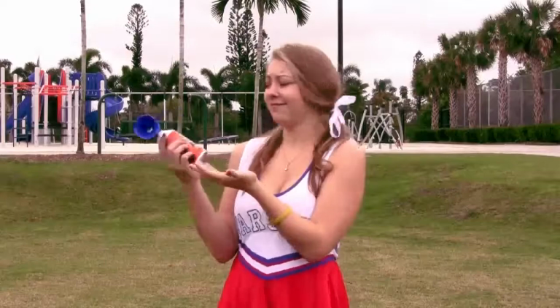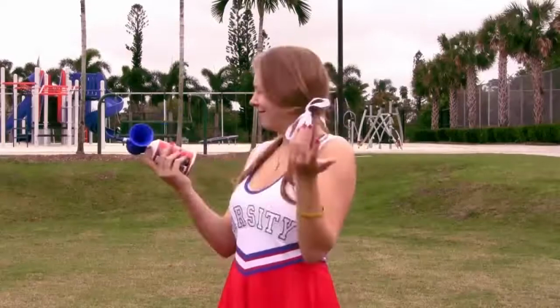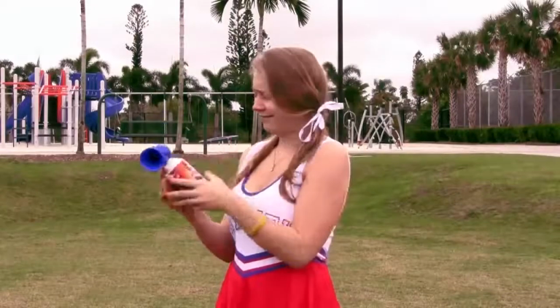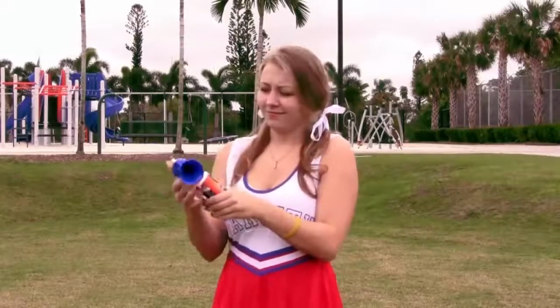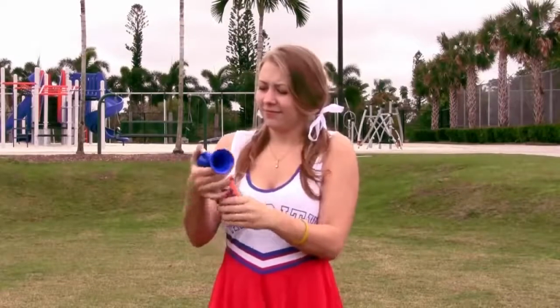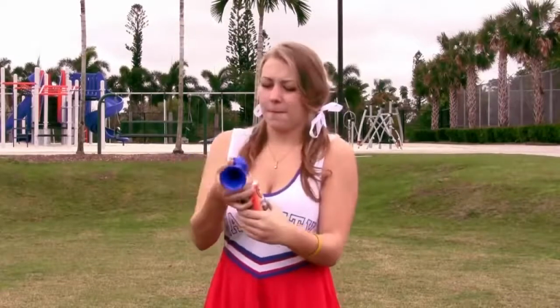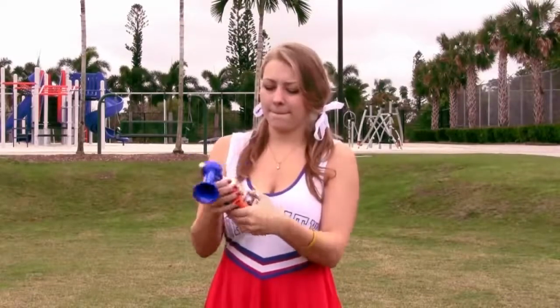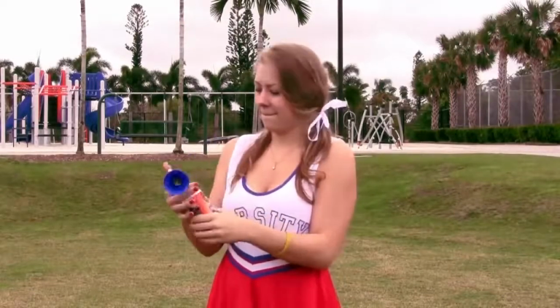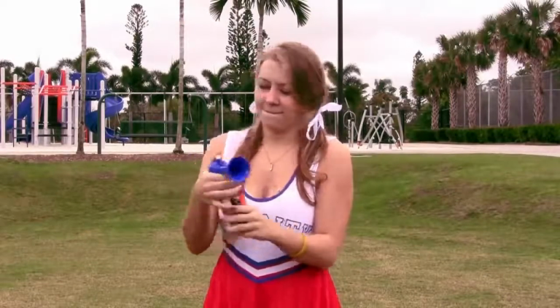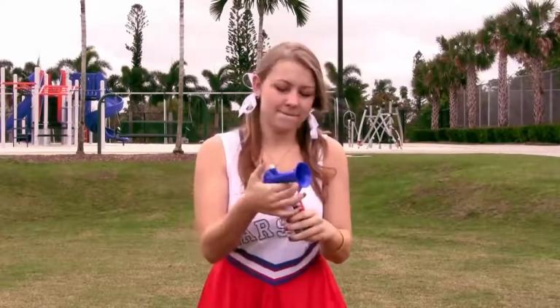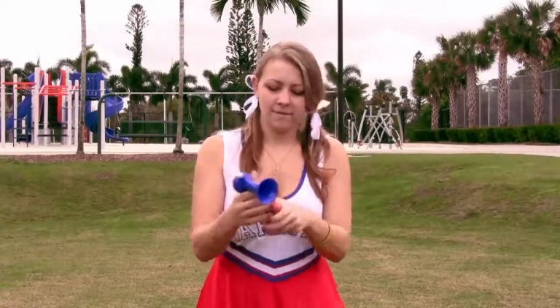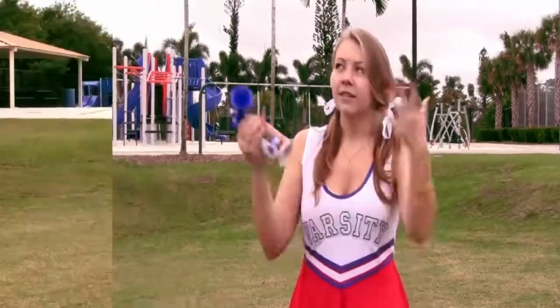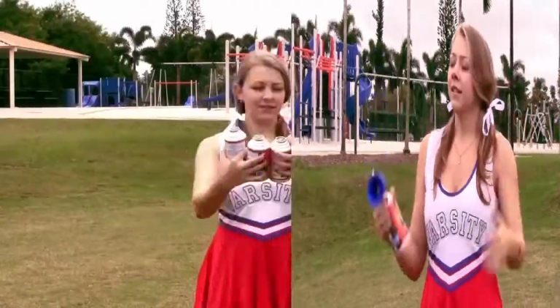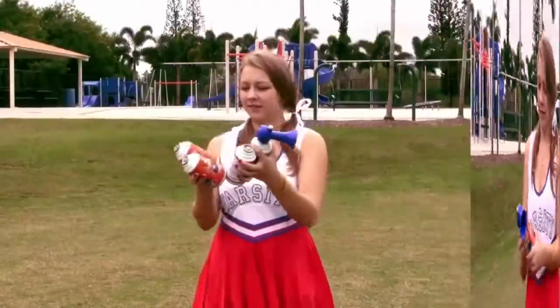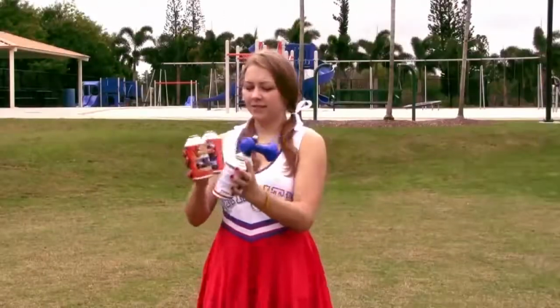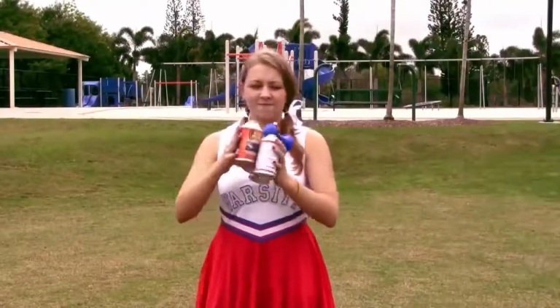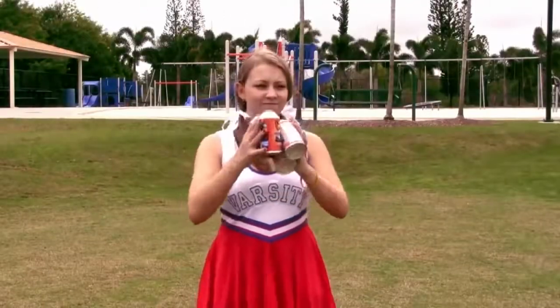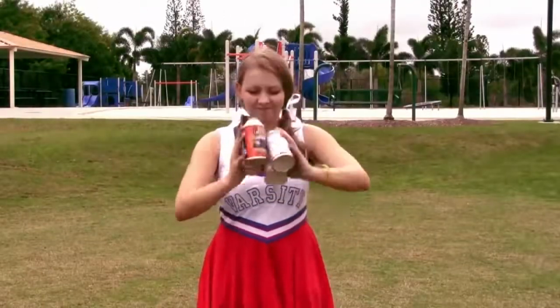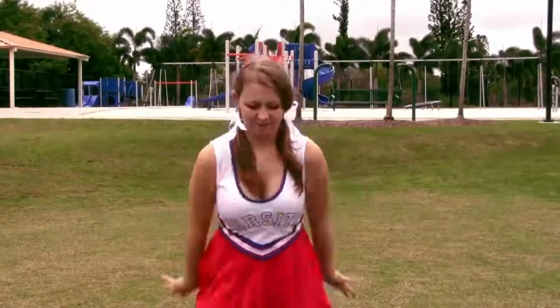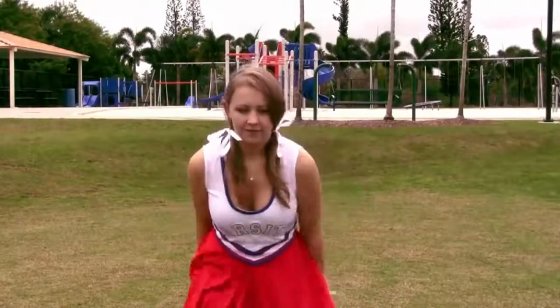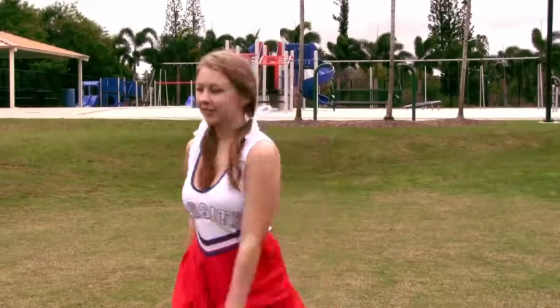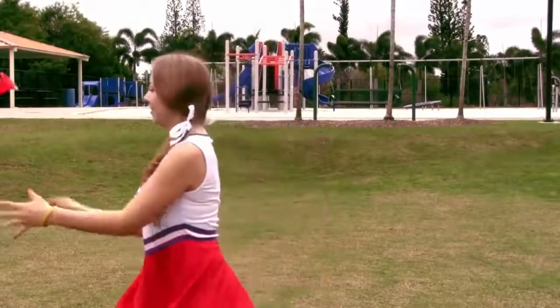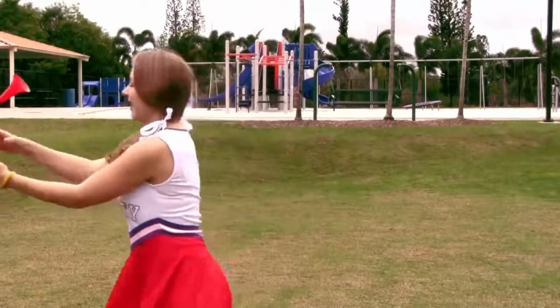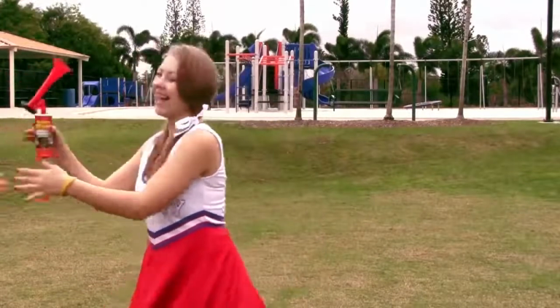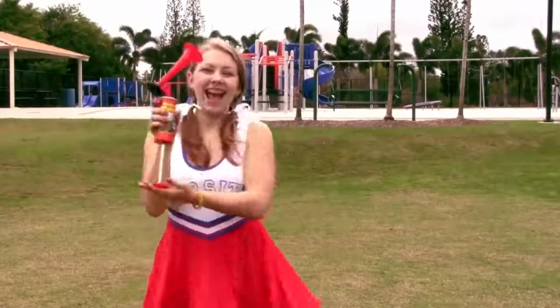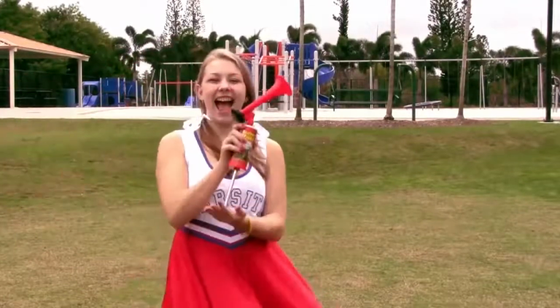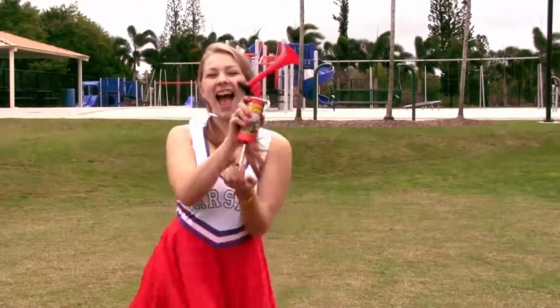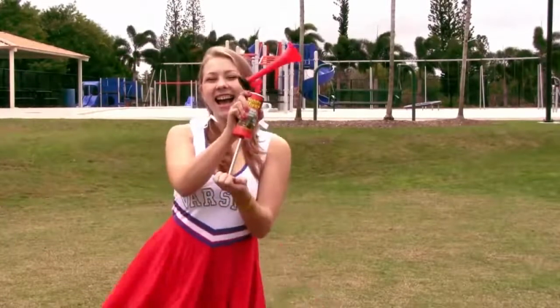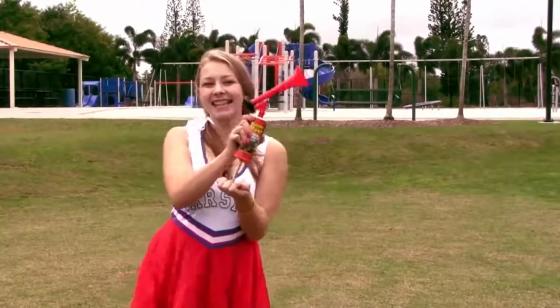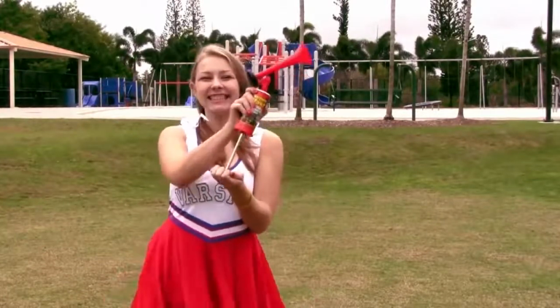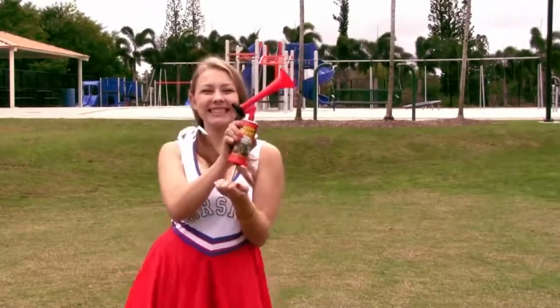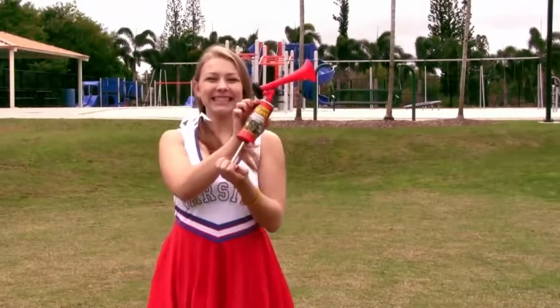Tired of buying expensive aerosol air horns that always need refills and just don't last? Well, that's all in the past. Now, there's new Super Blast Pump Horn.